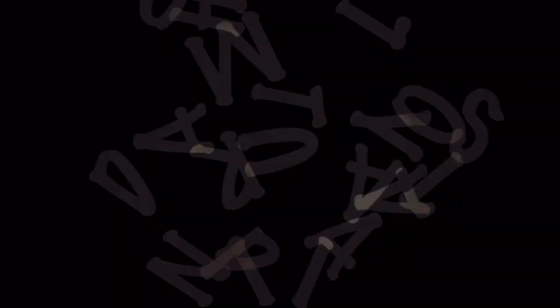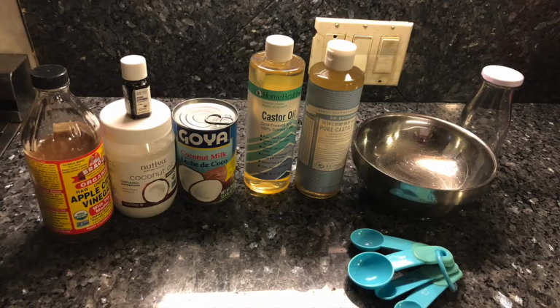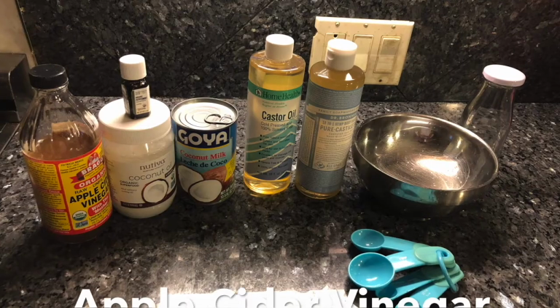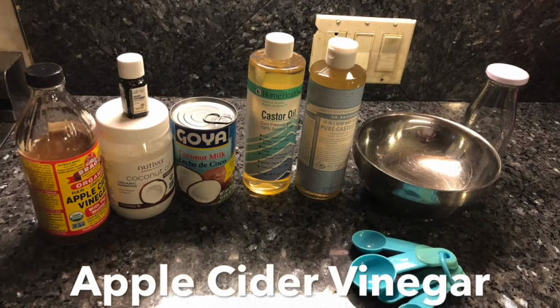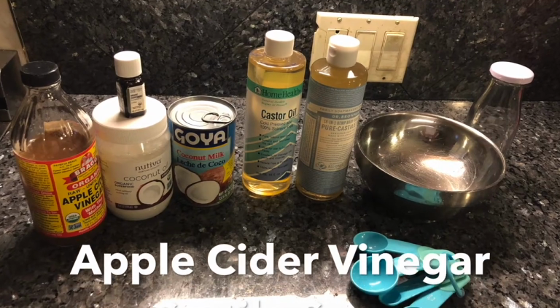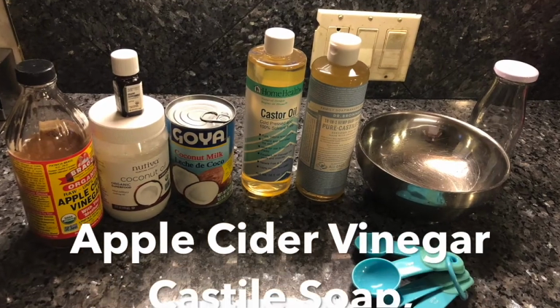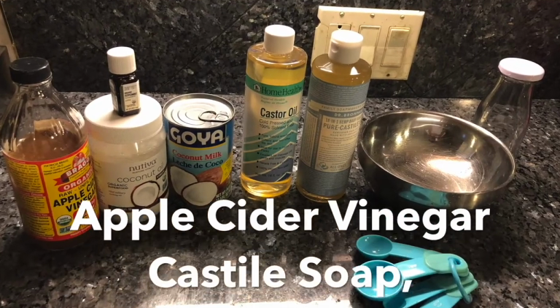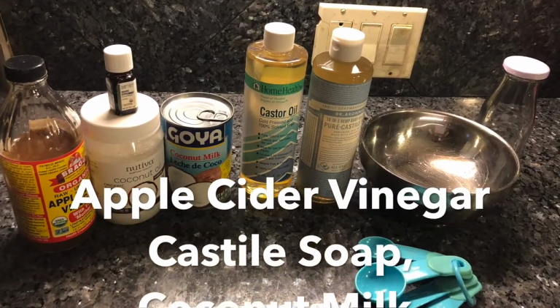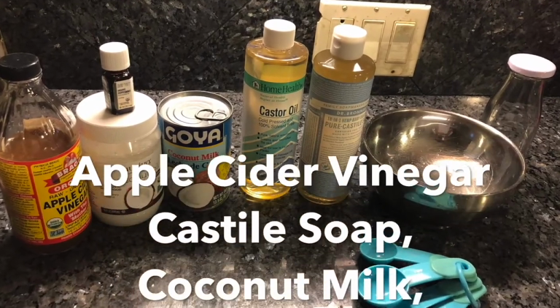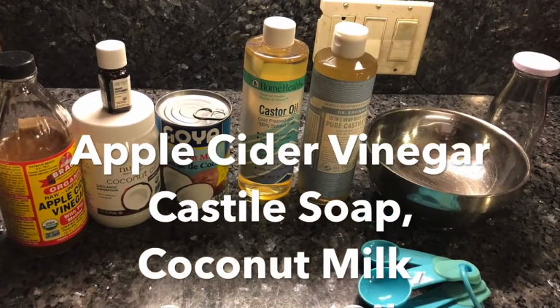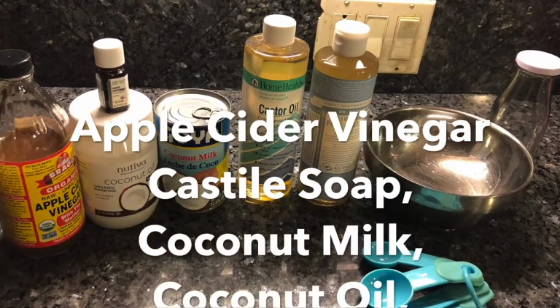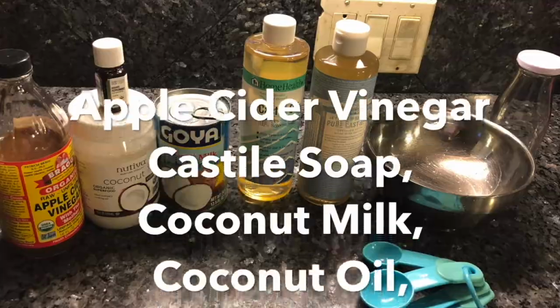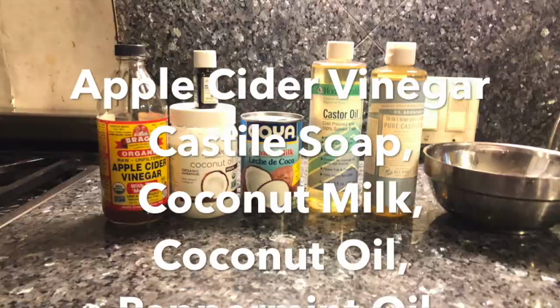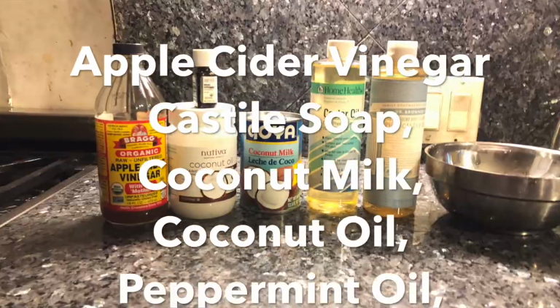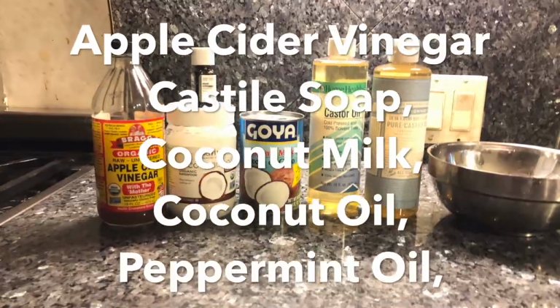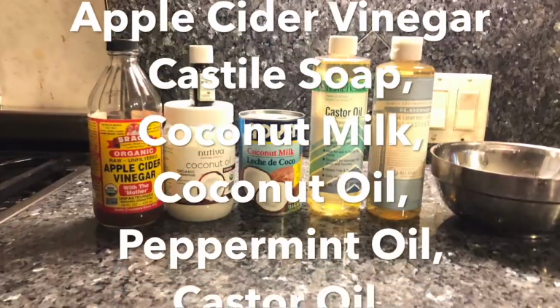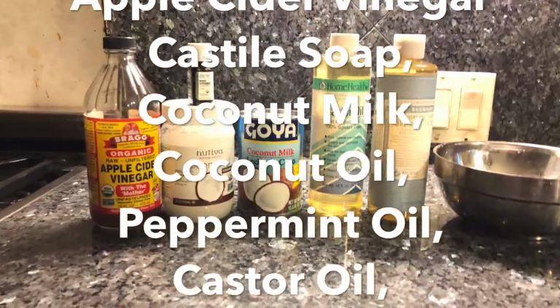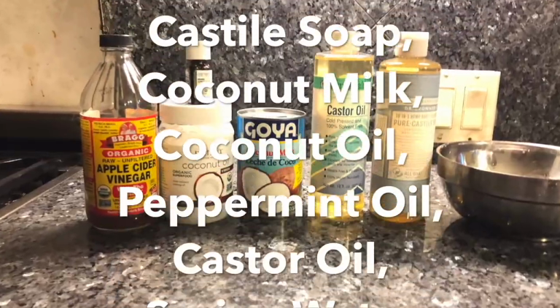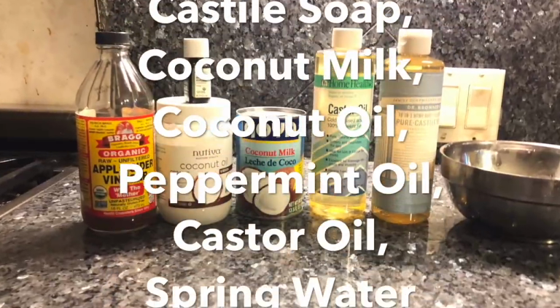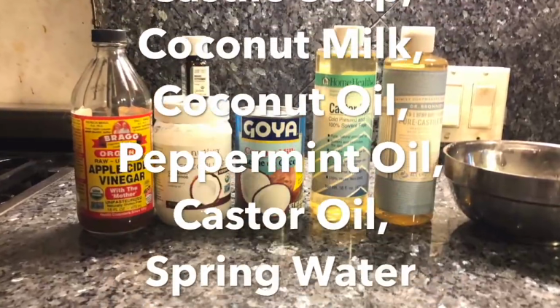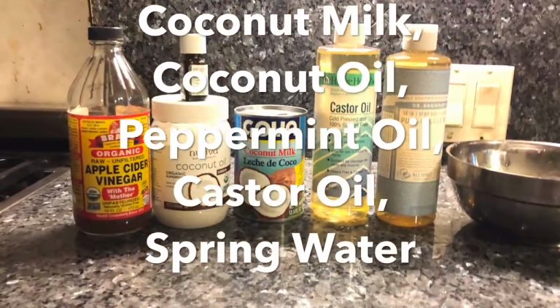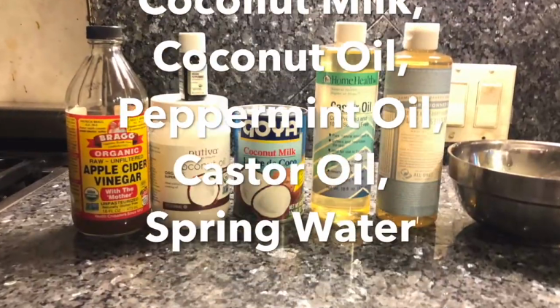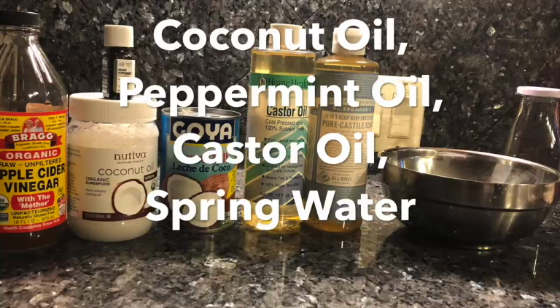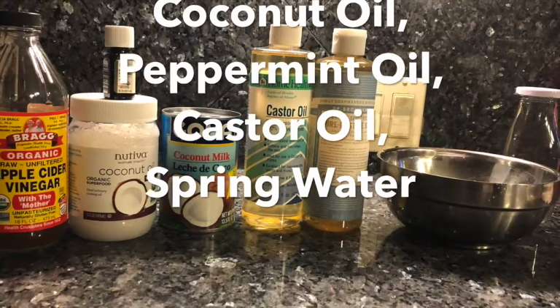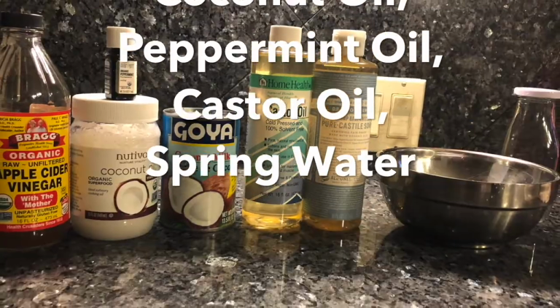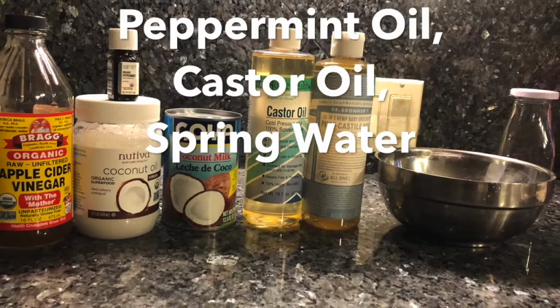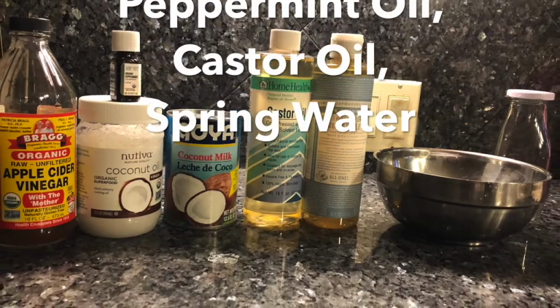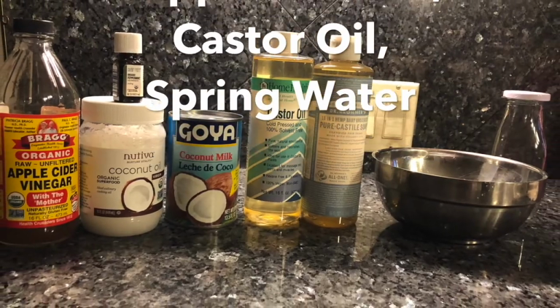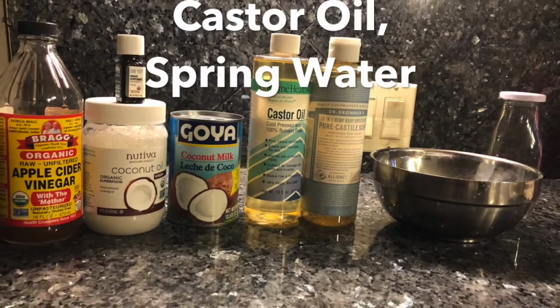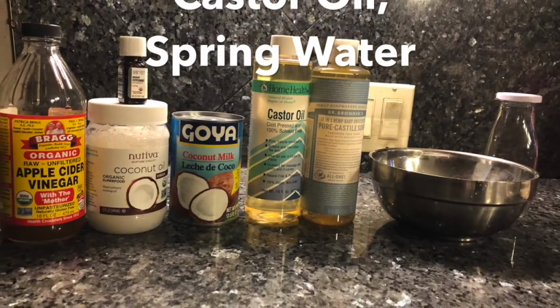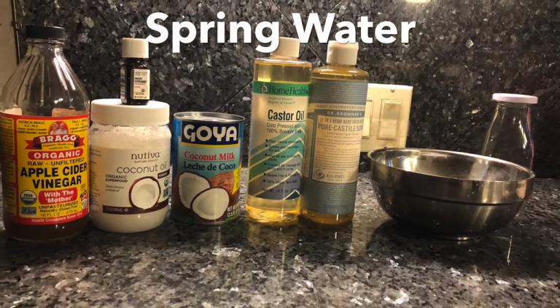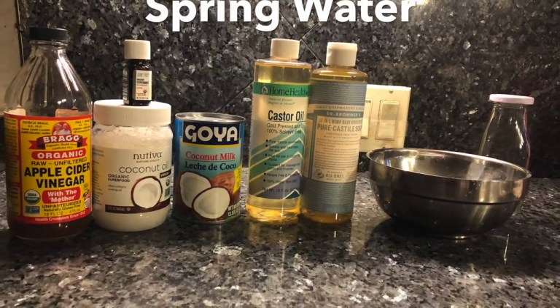For this DIY shampoo you will need apple cider vinegar, castile soap, coconut milk, coconut oil, peppermint oil, castor oil, and spring water.